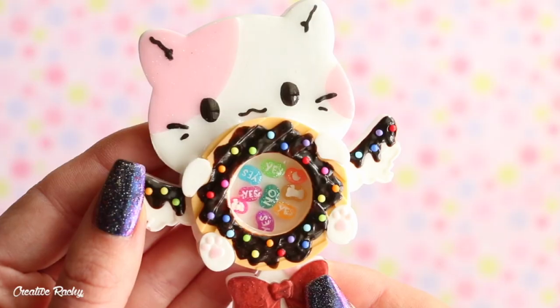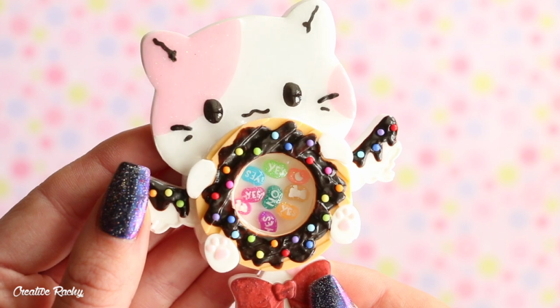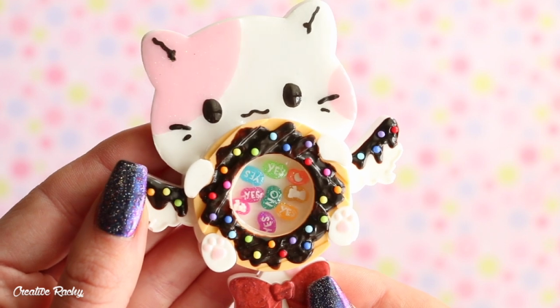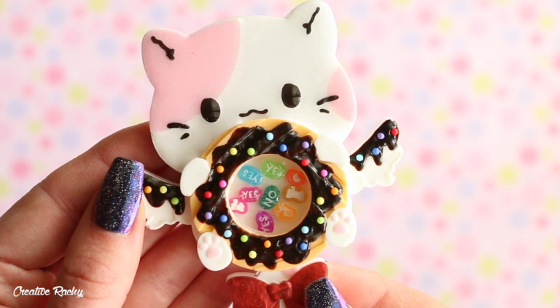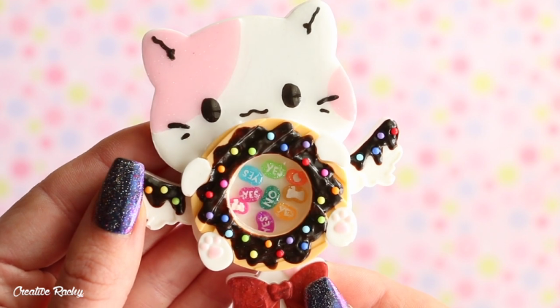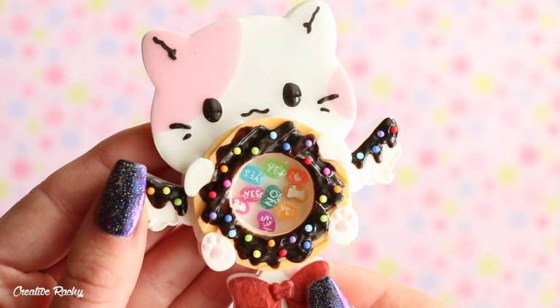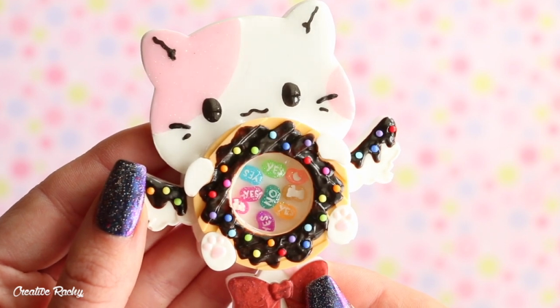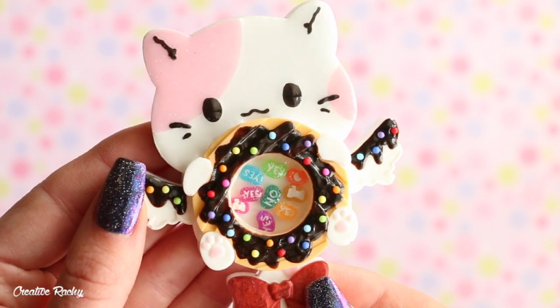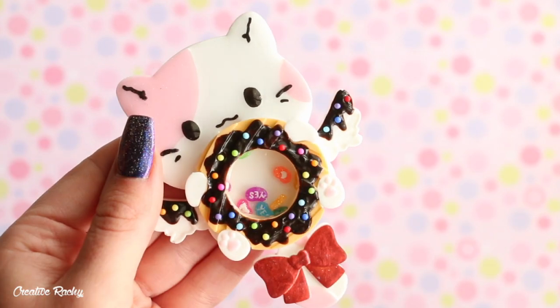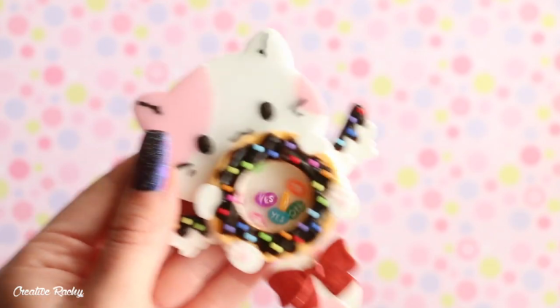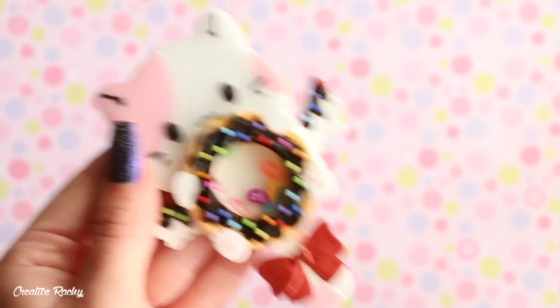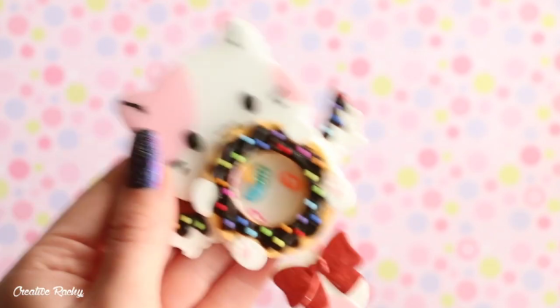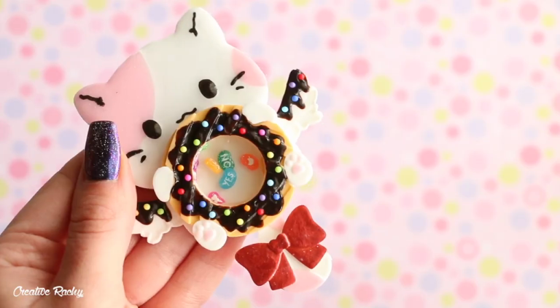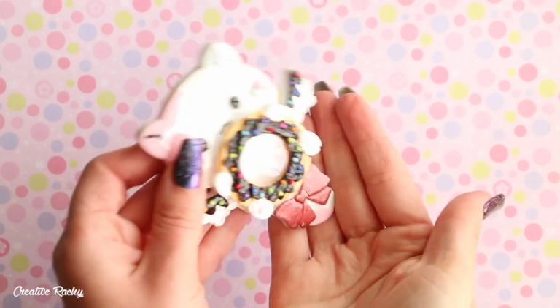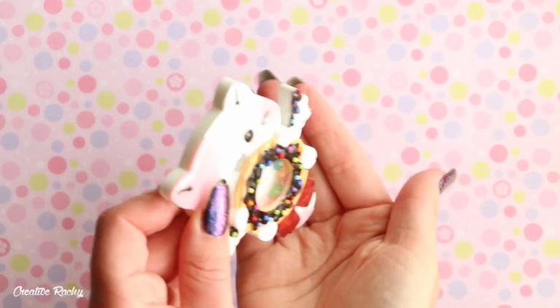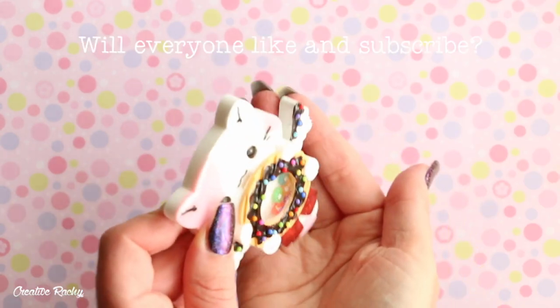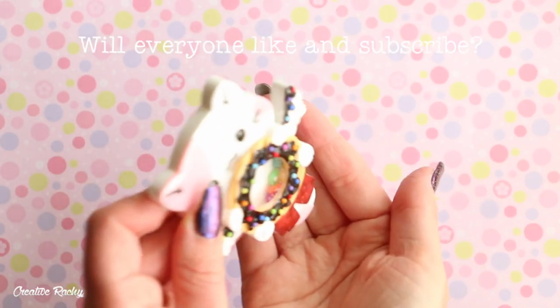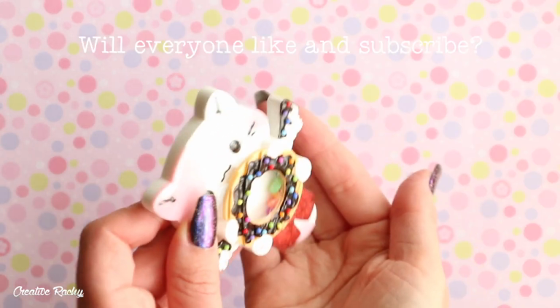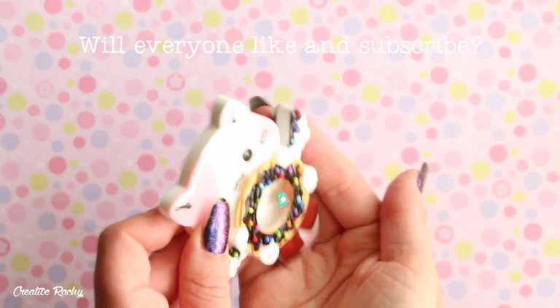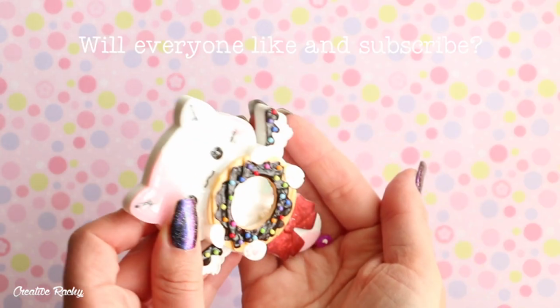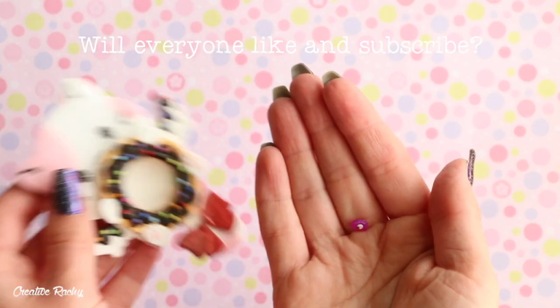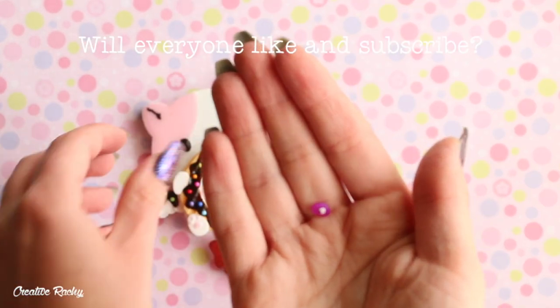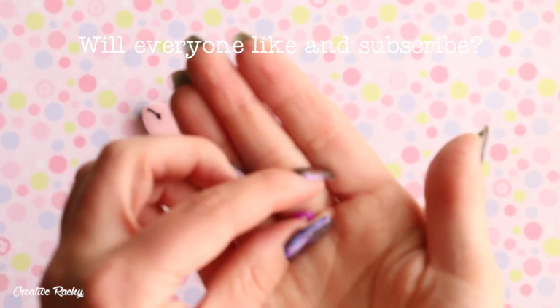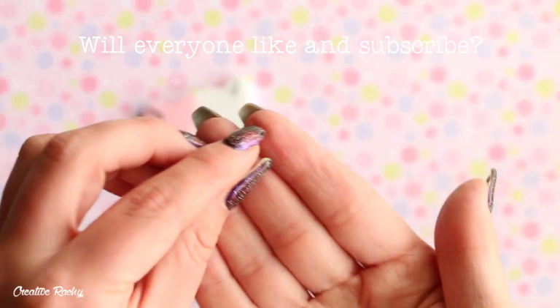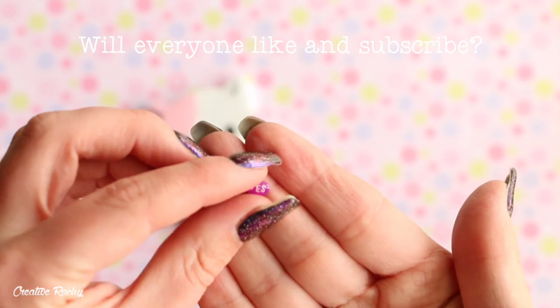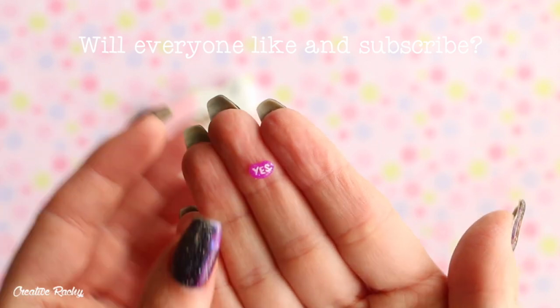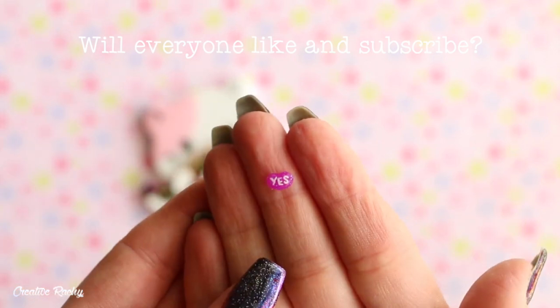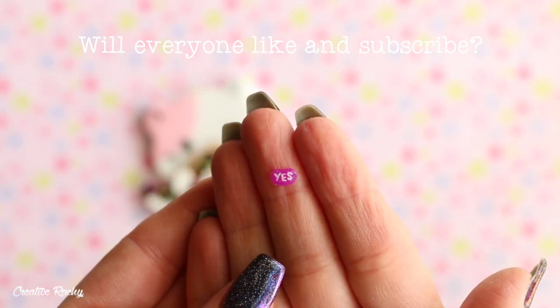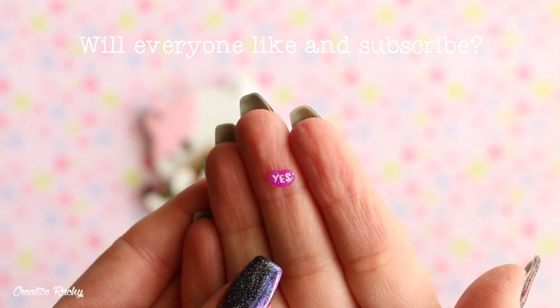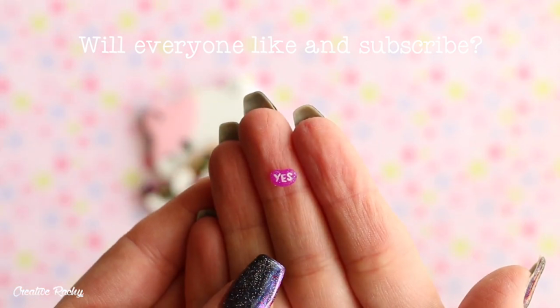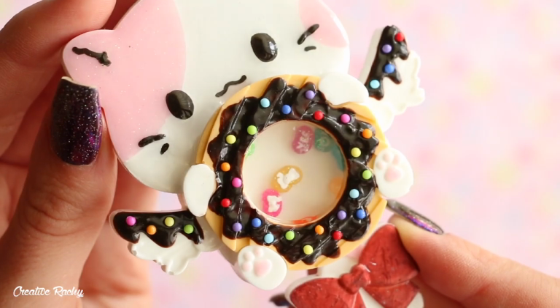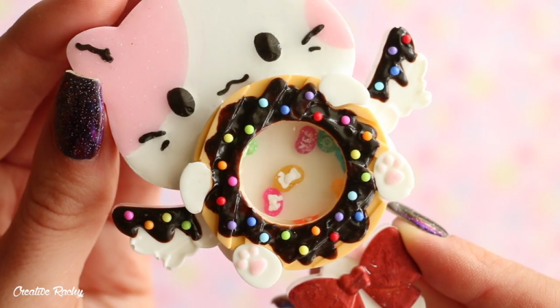So here is what my sweets themed kitty fortune shaker ended up looking like! I really hope you enjoyed this video. If you did, please don't forget to give it a big thumbs up and also subscribe to my channel for lots more crafty videos, and I'll see you next time. Bye guys!